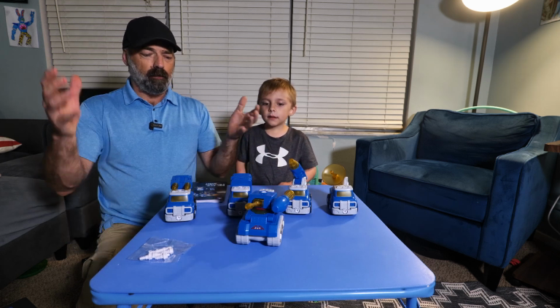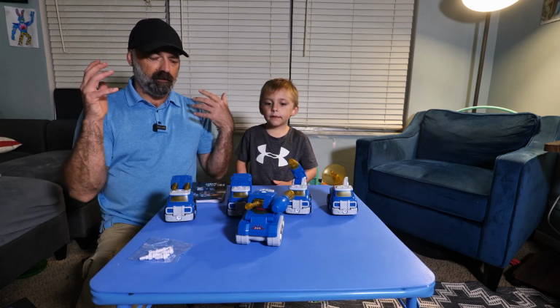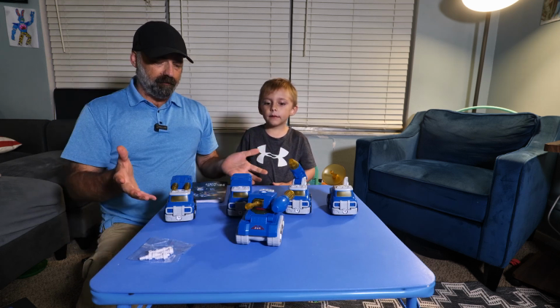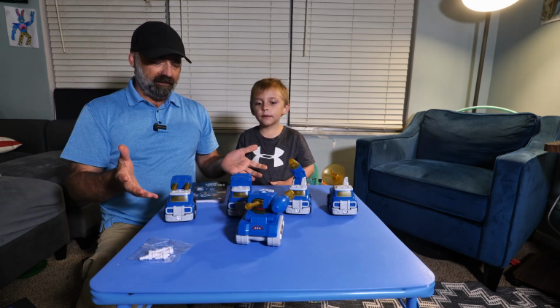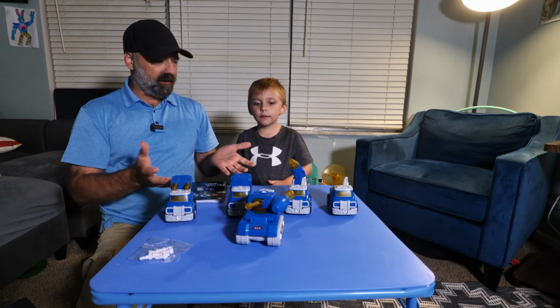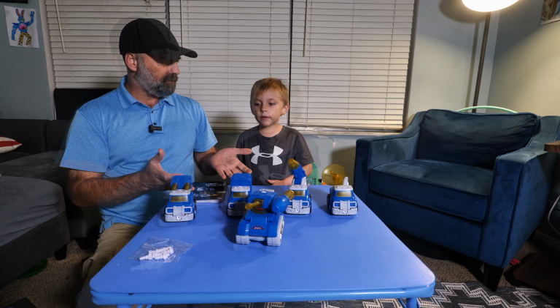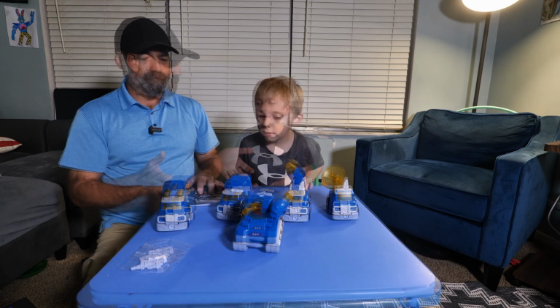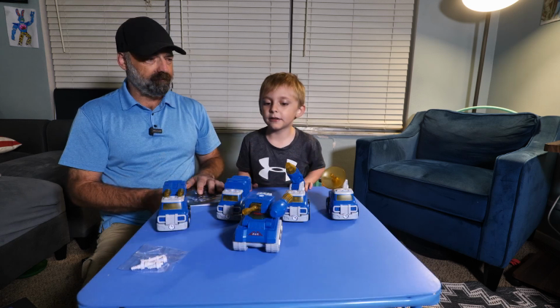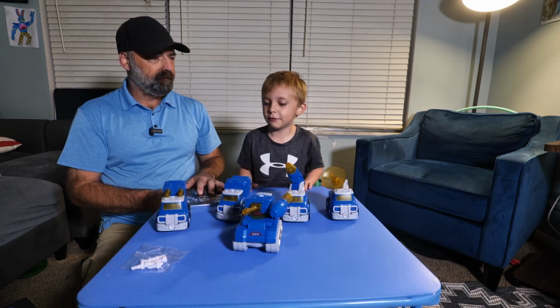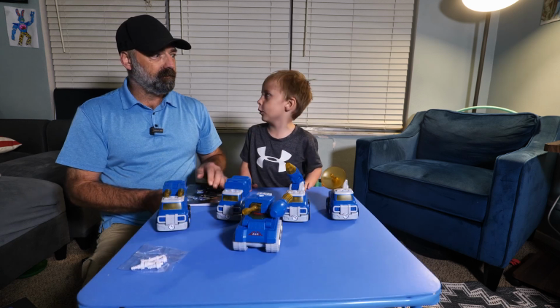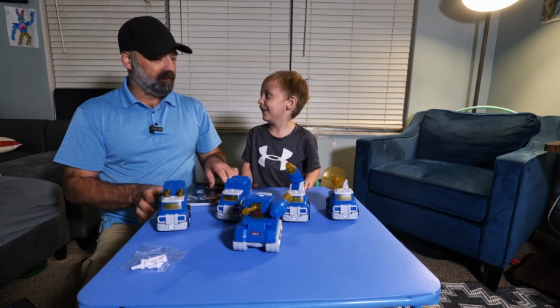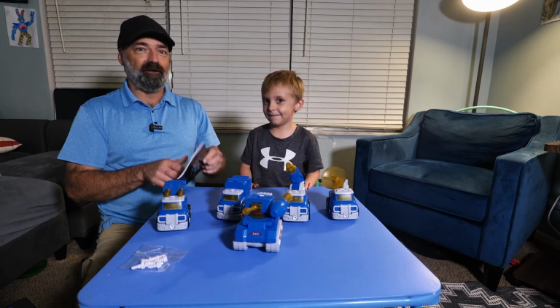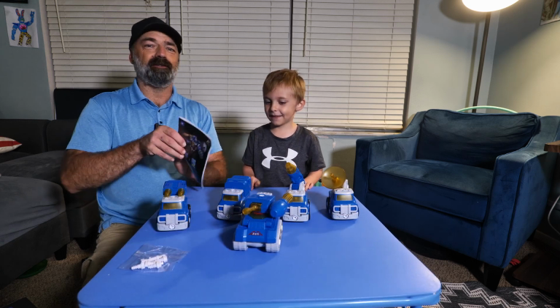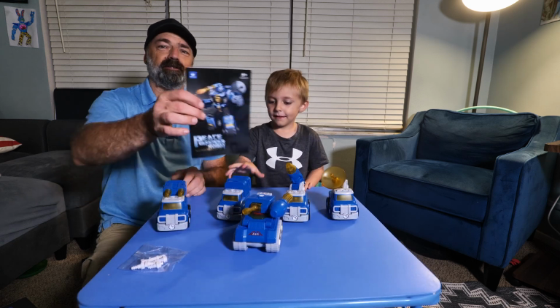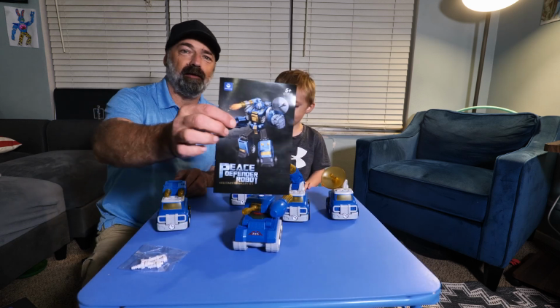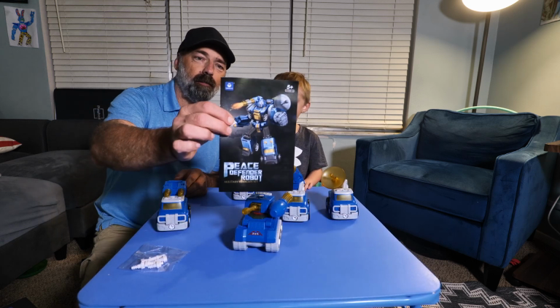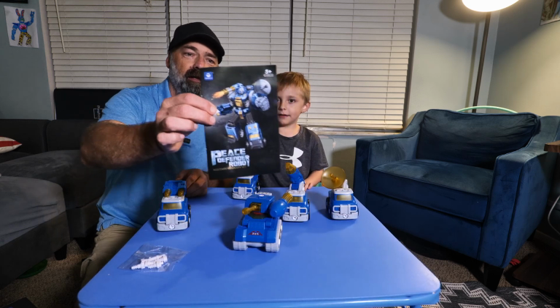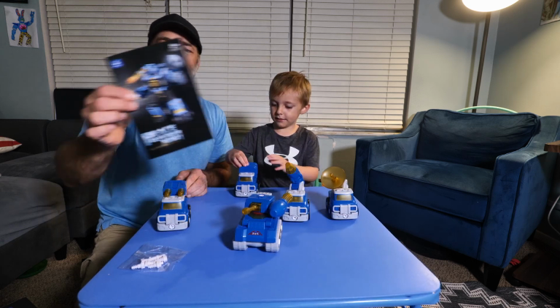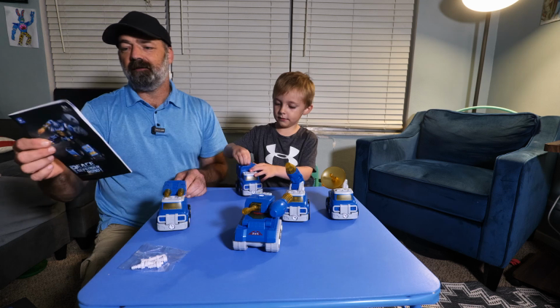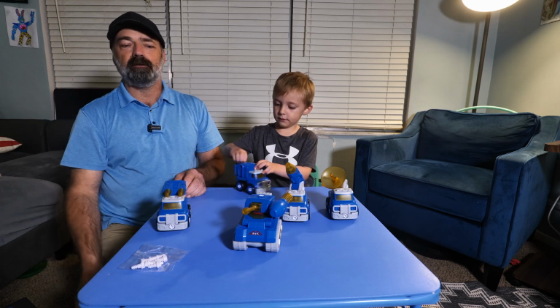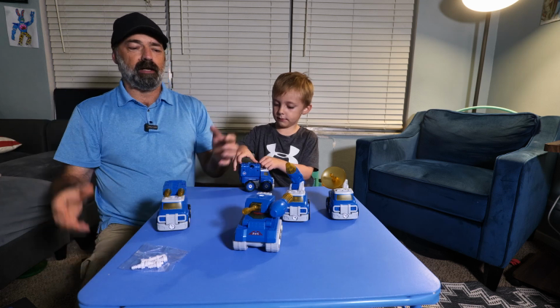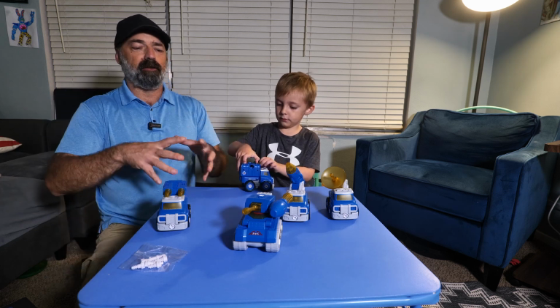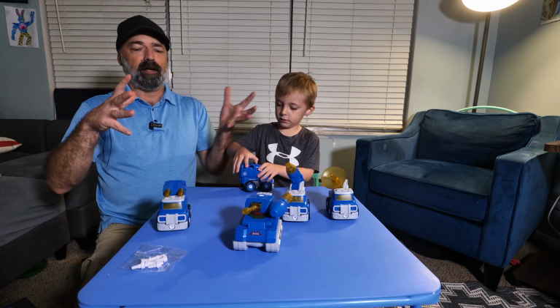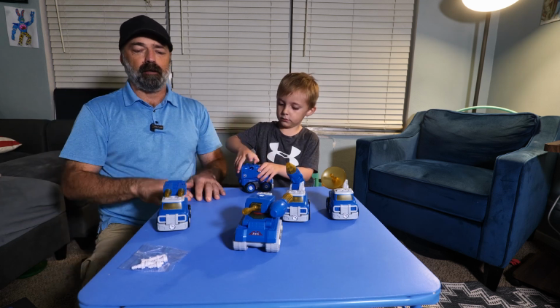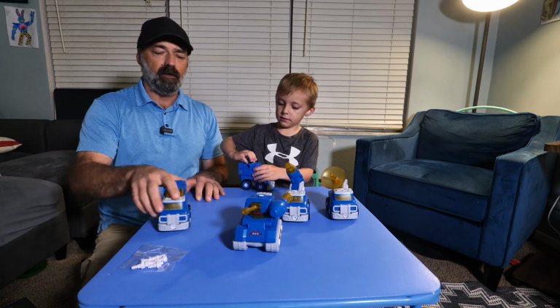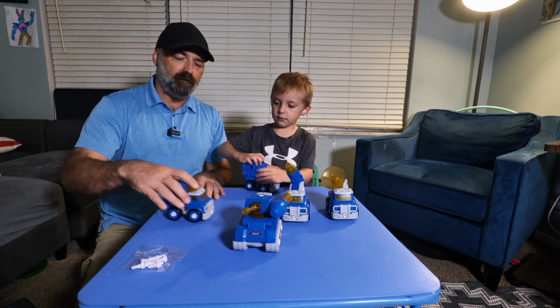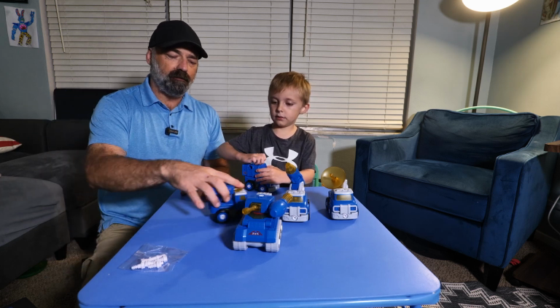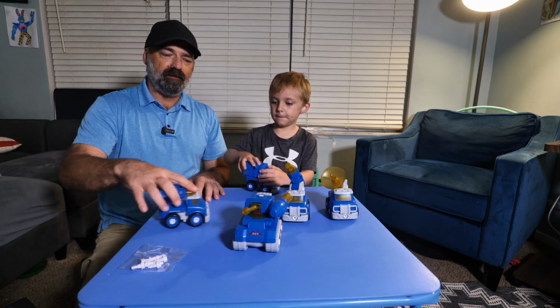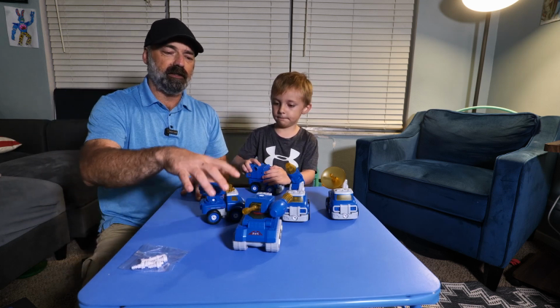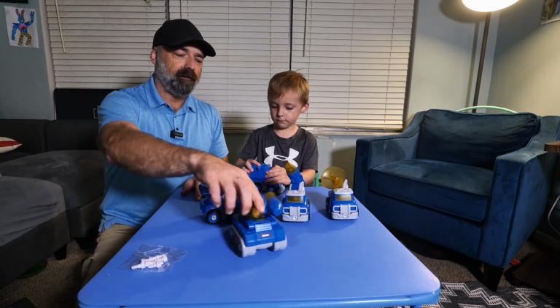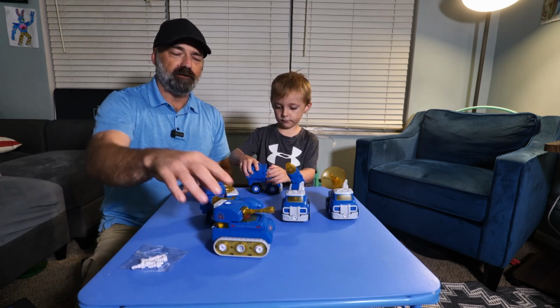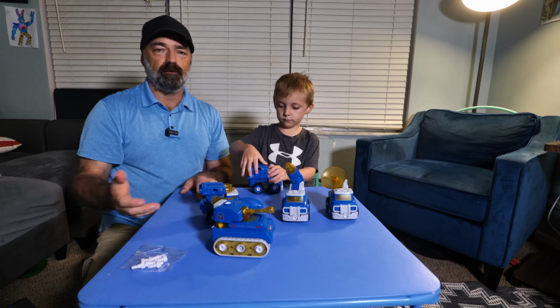But what's really cool about these is what do they do? They turn into a giant robot. All five vehicles combine together and make a robot, so you can play with them individually, which is really cool.